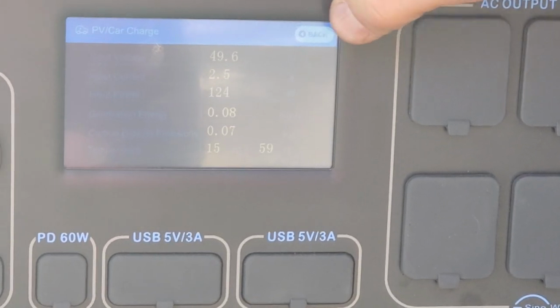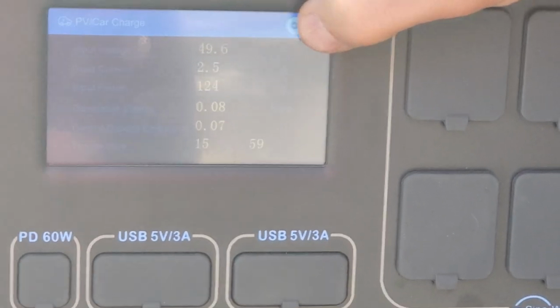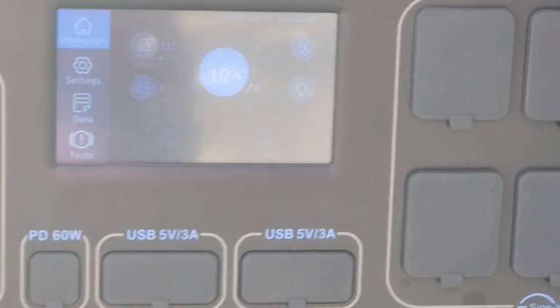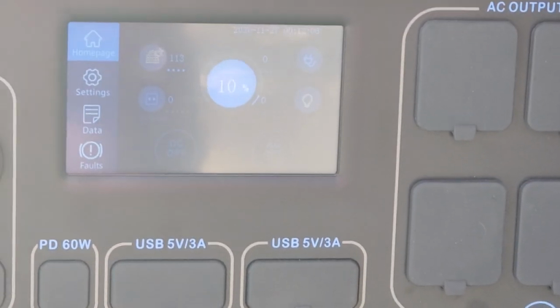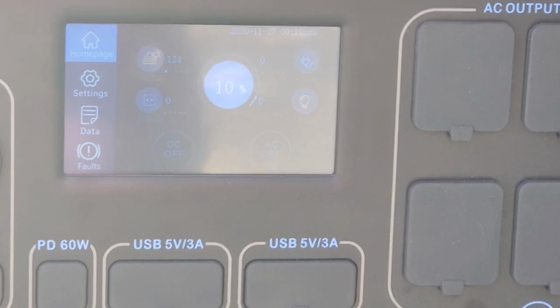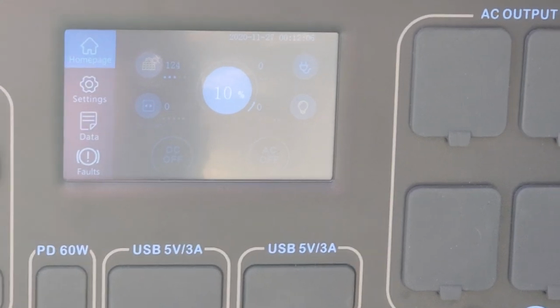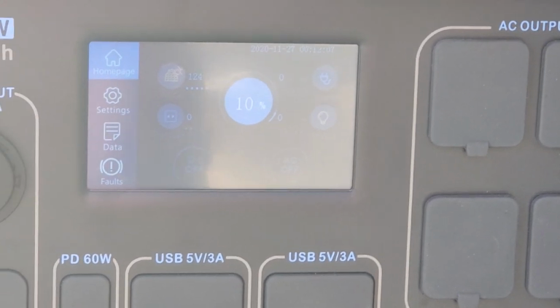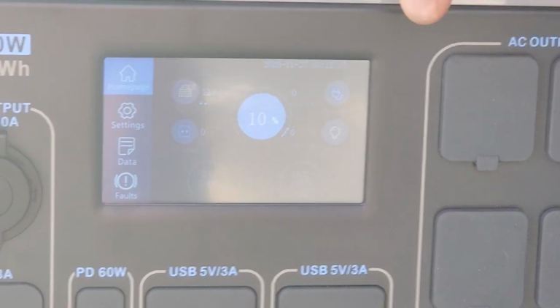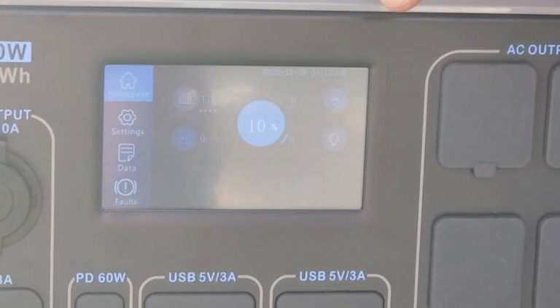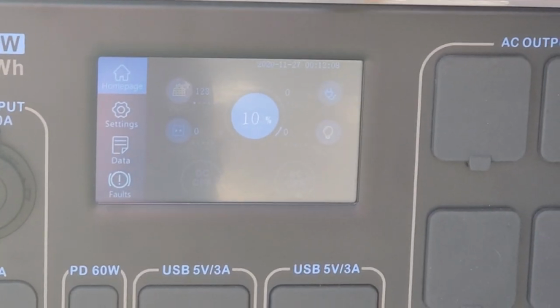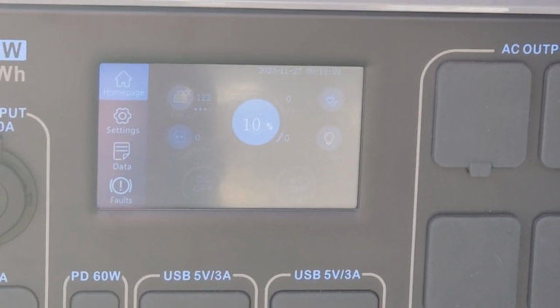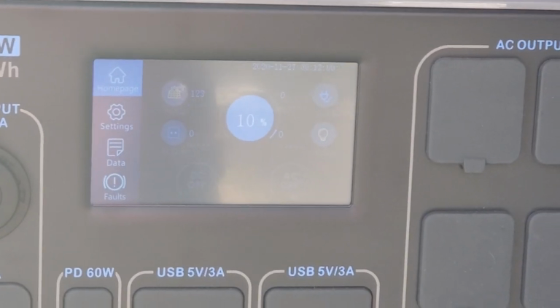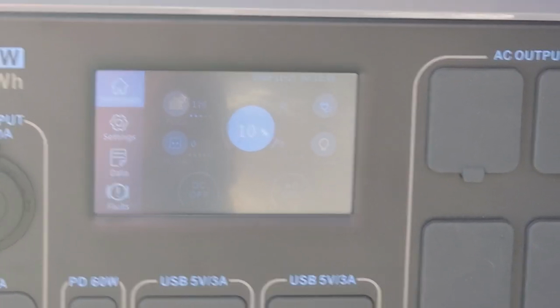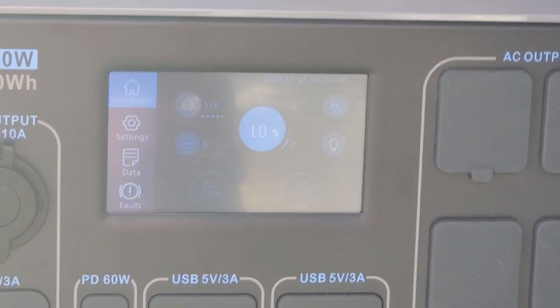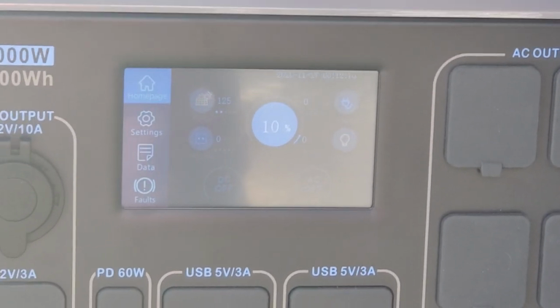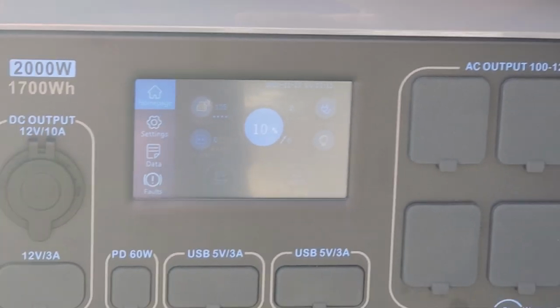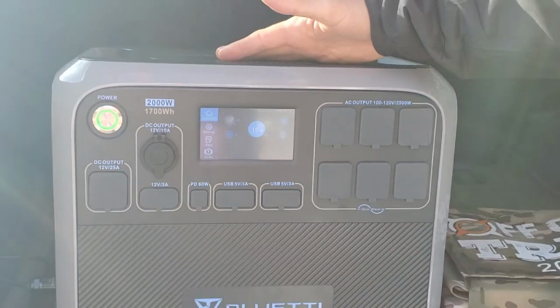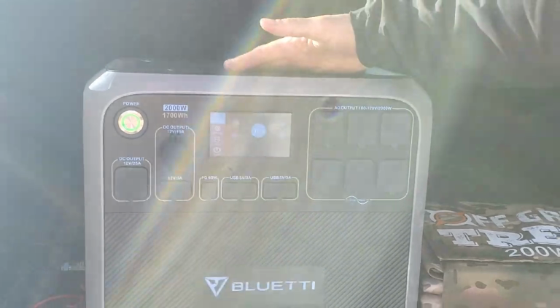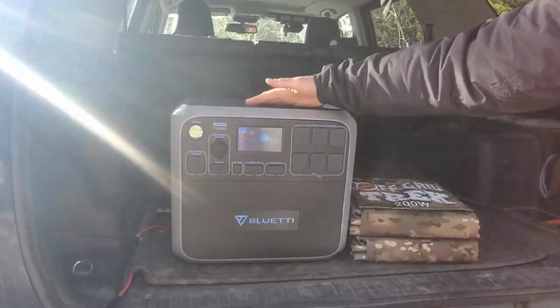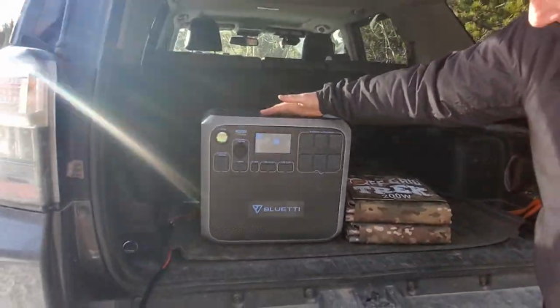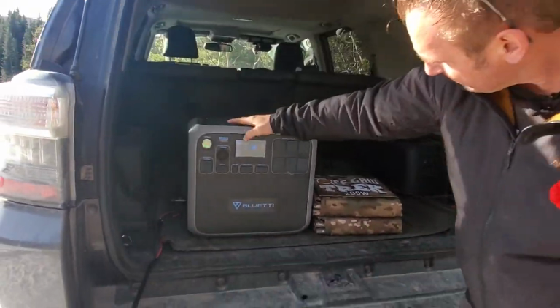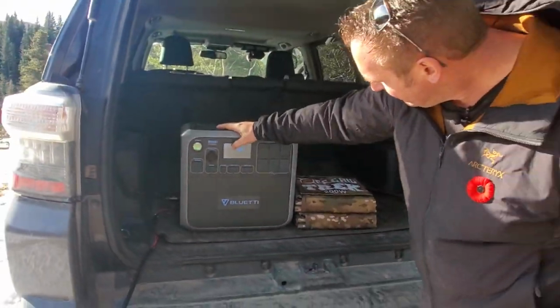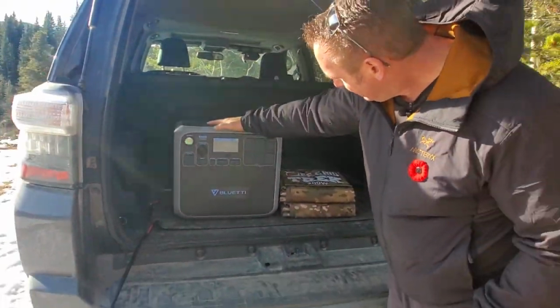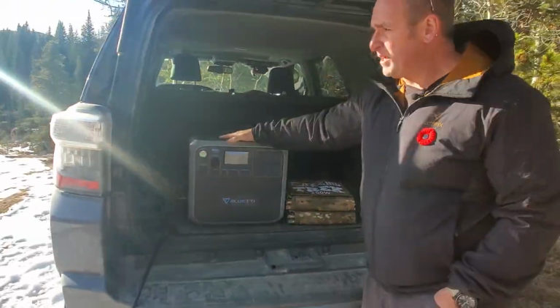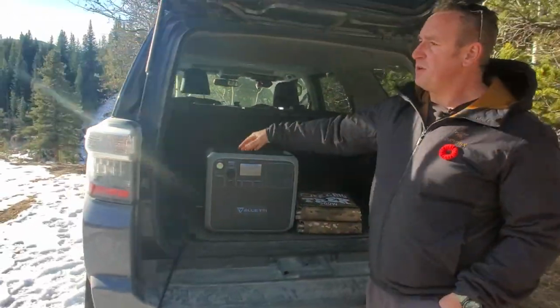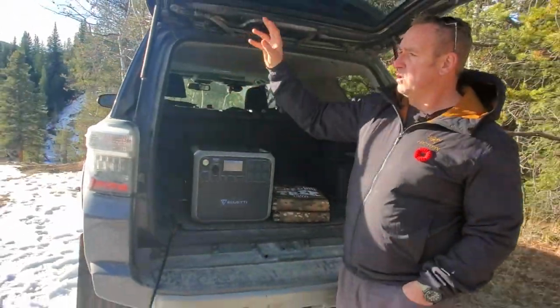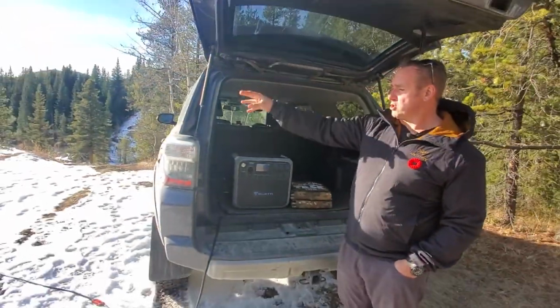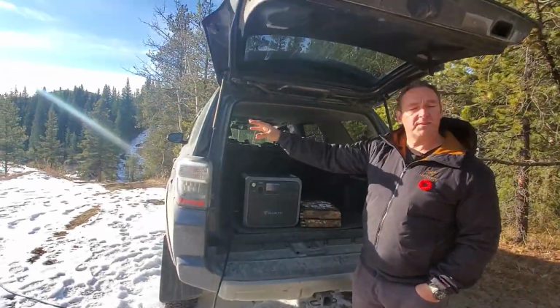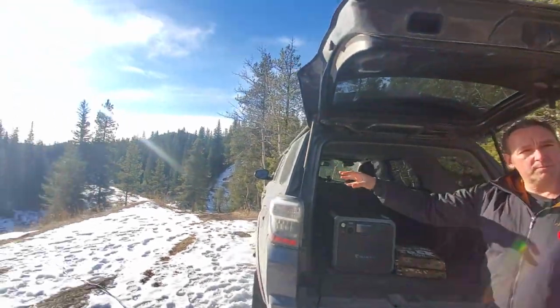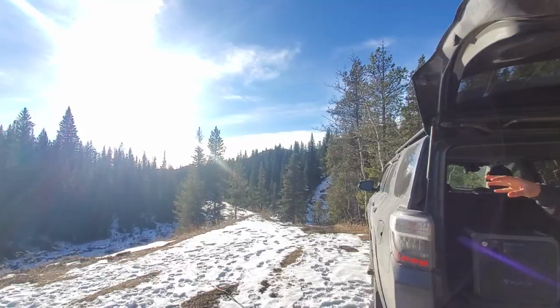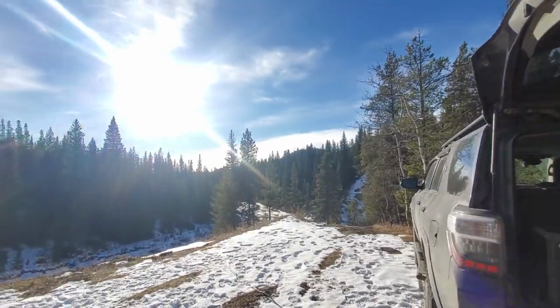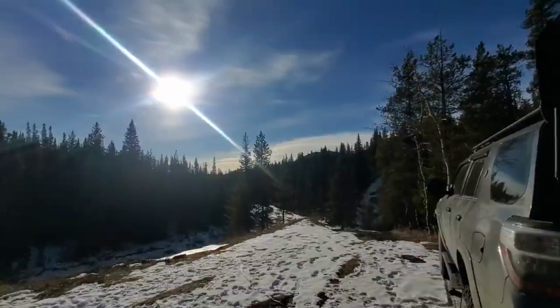Let's just go back. When we started — literally just a few moments ago — we were at 3%. So it's already gone up to 10%, just to give you an idea. If you want to go over, we'll show you what the solar blankets look like.